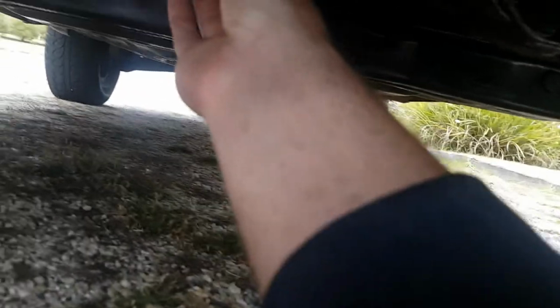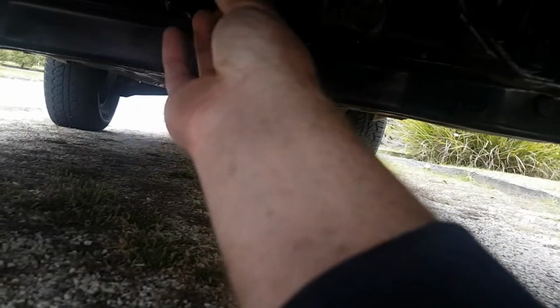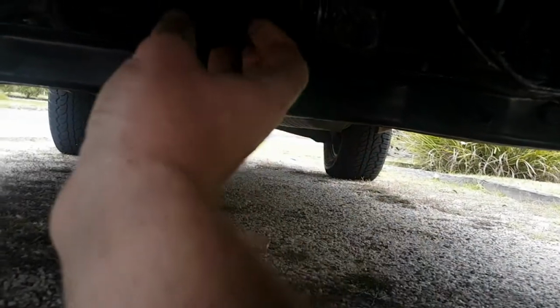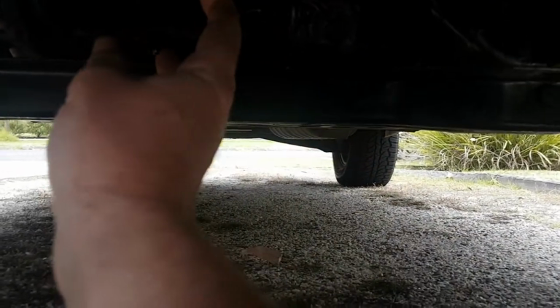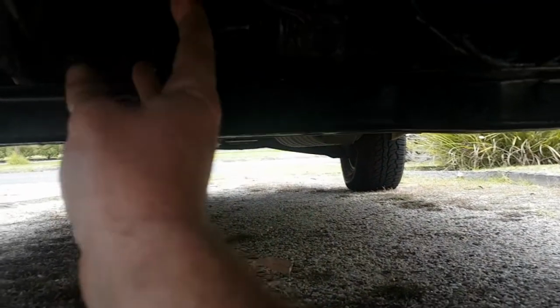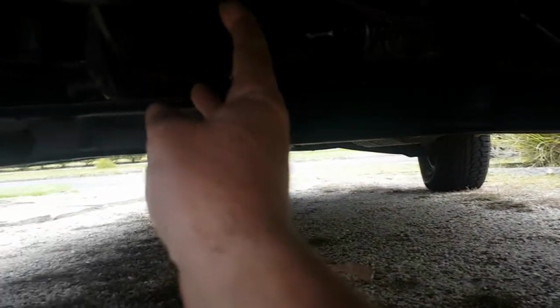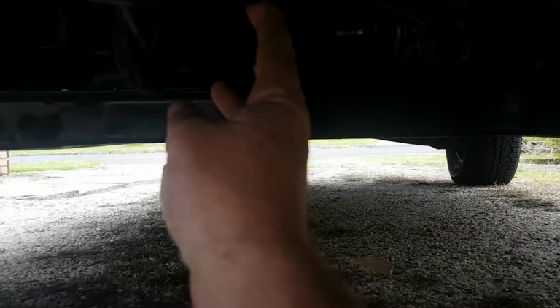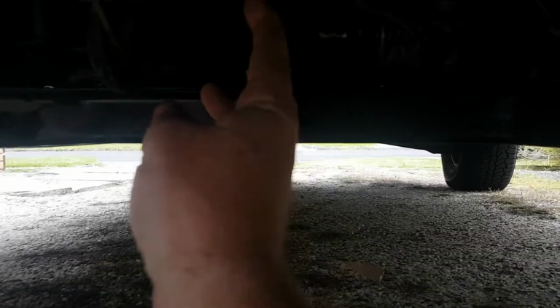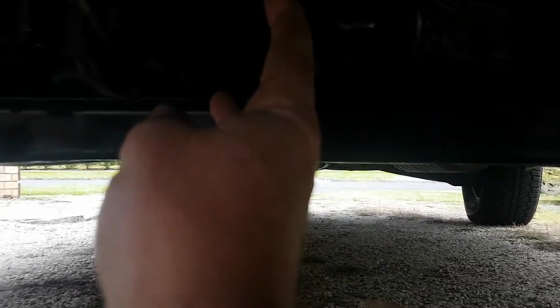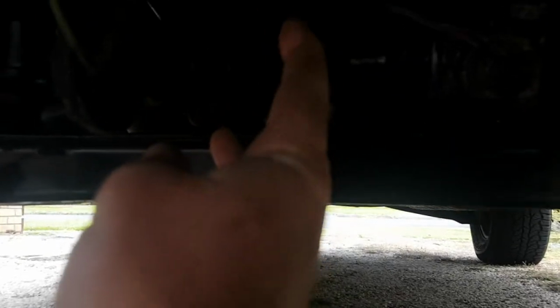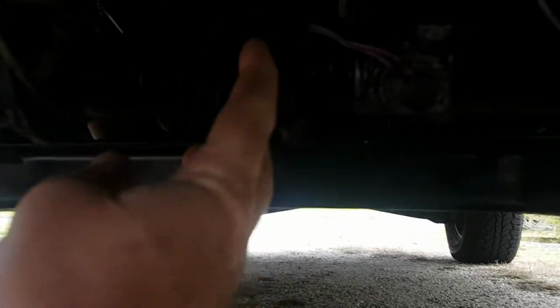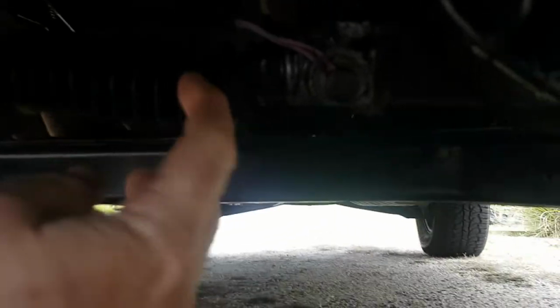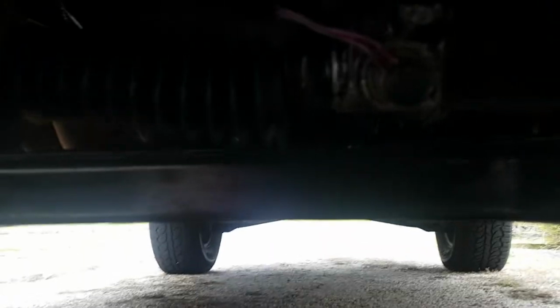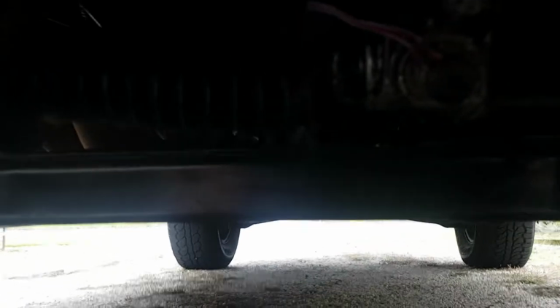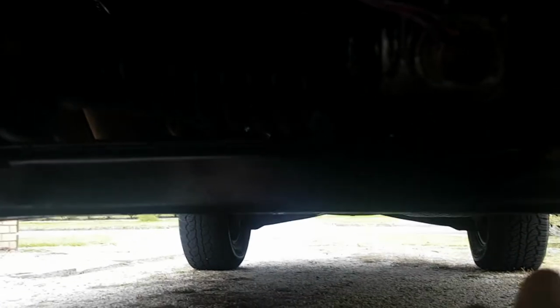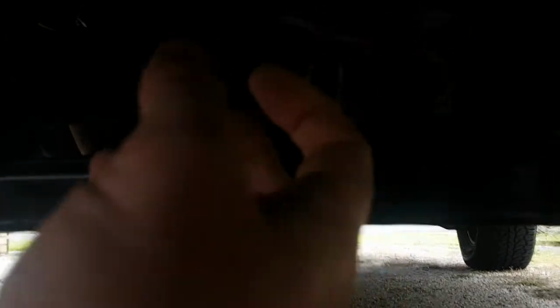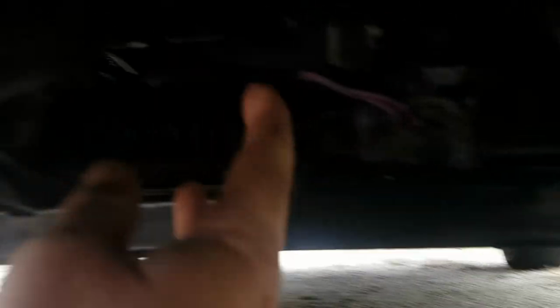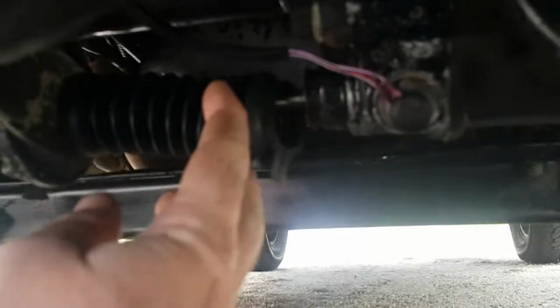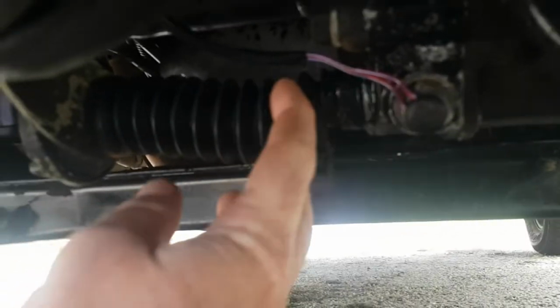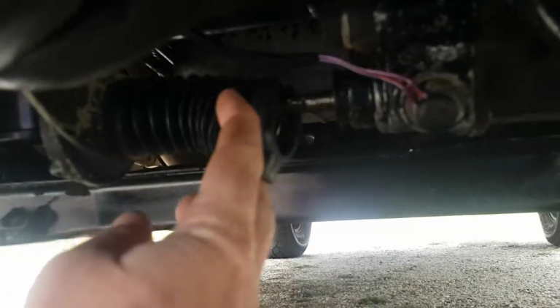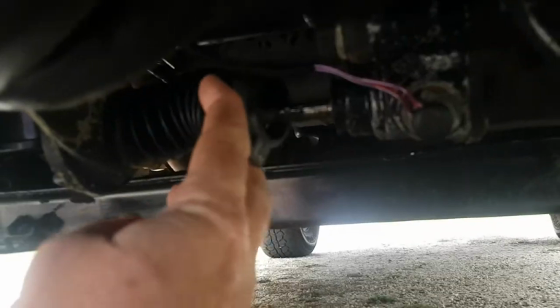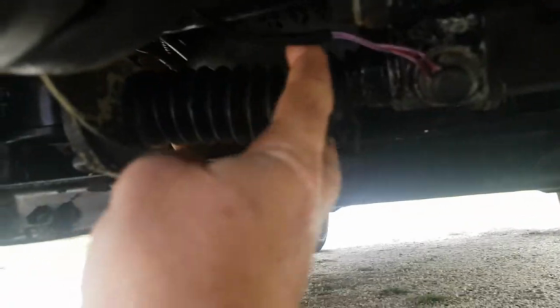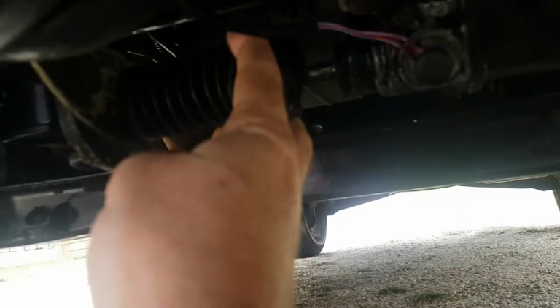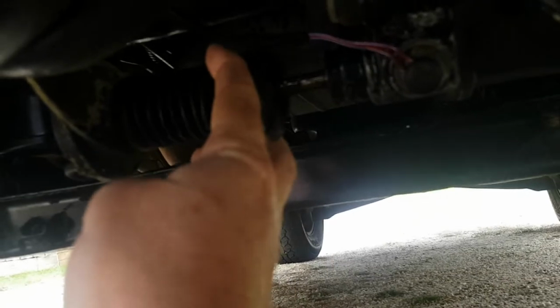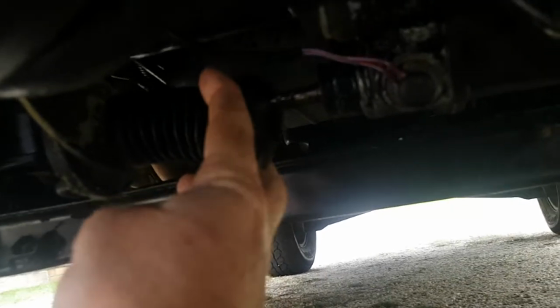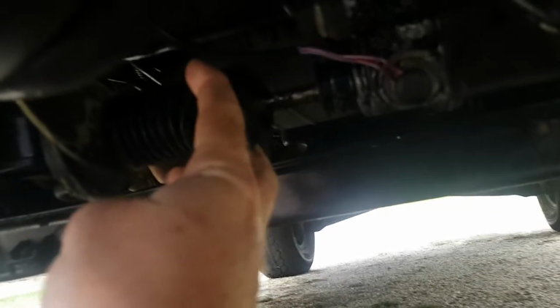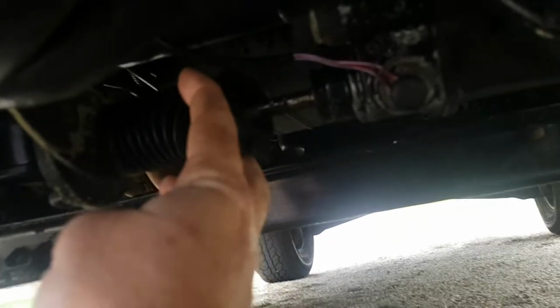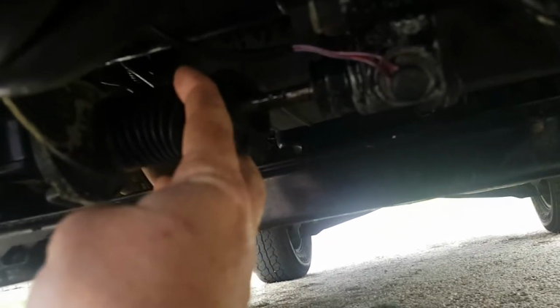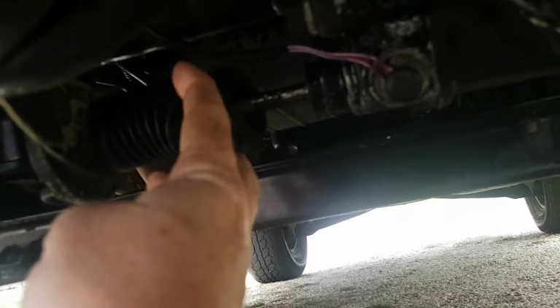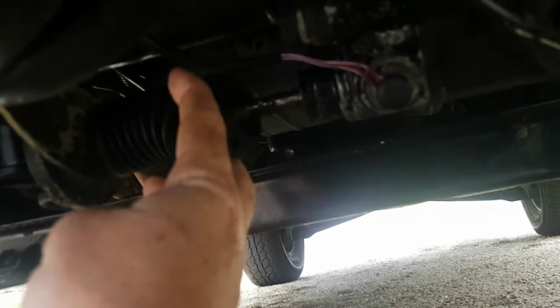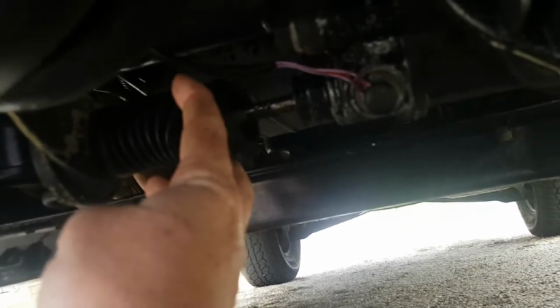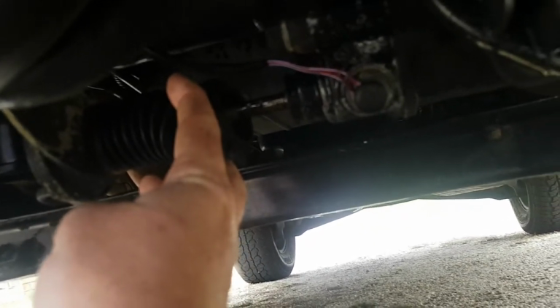Then you want to check that this actuator is working. That's the thing you need to make sure of — so switch to four wheel drive, four high.